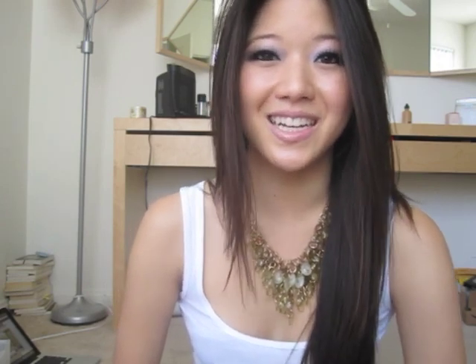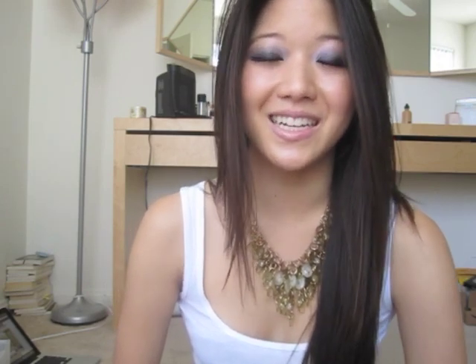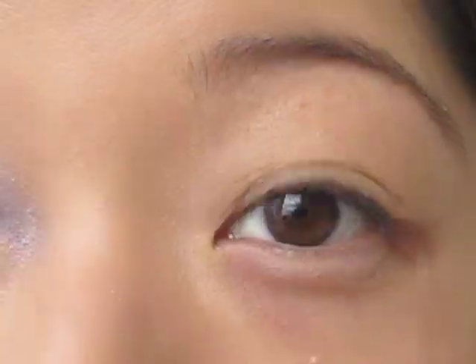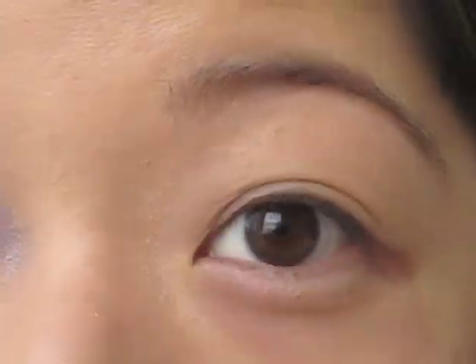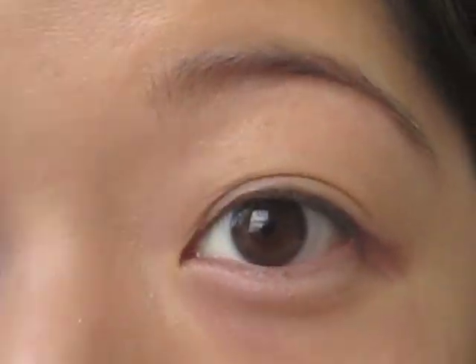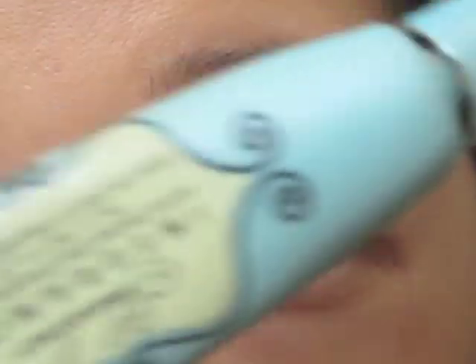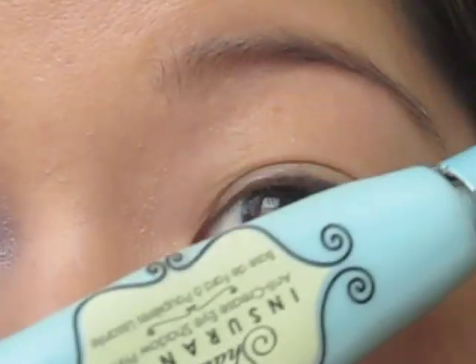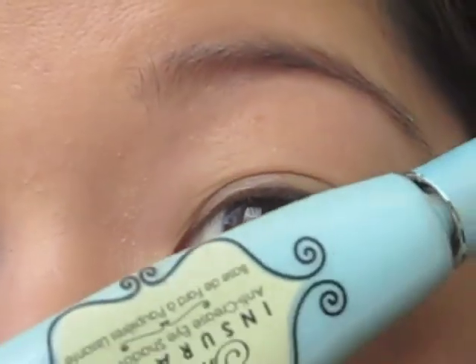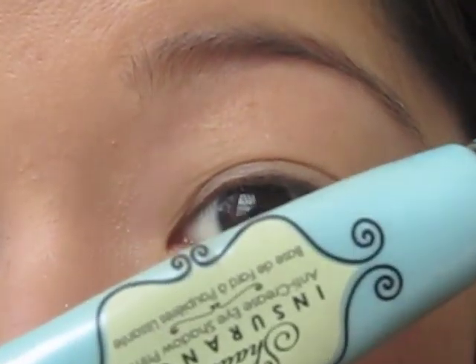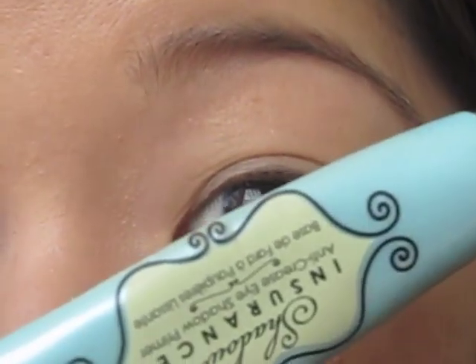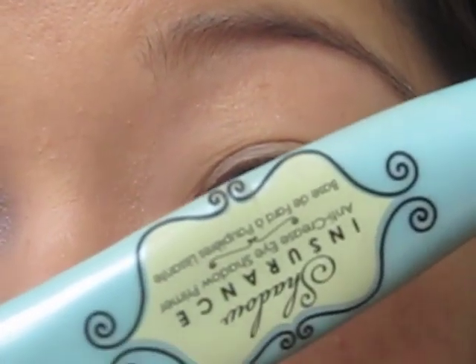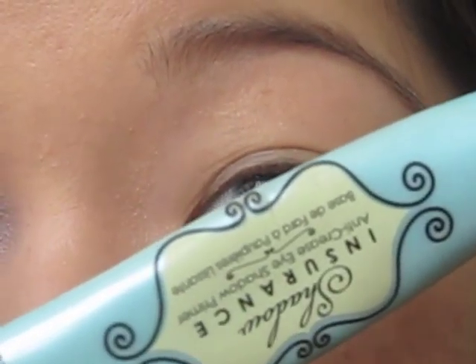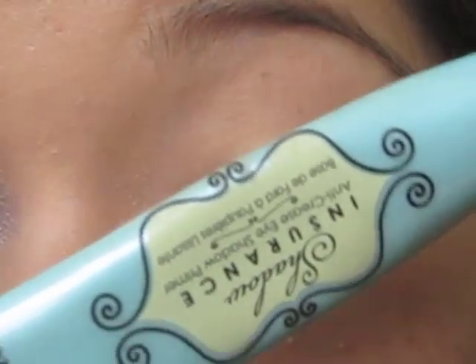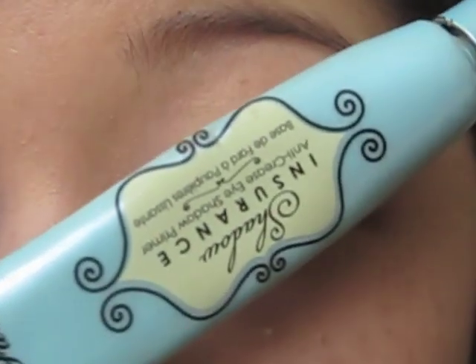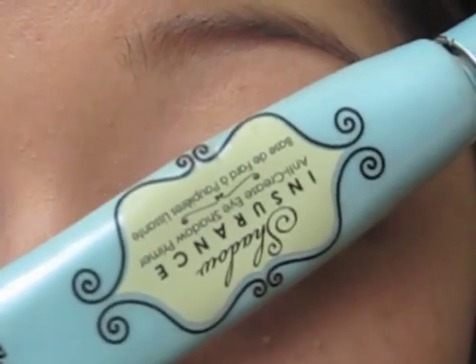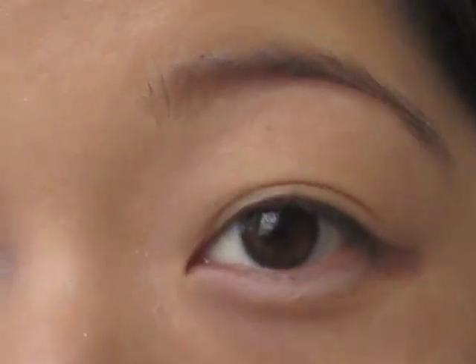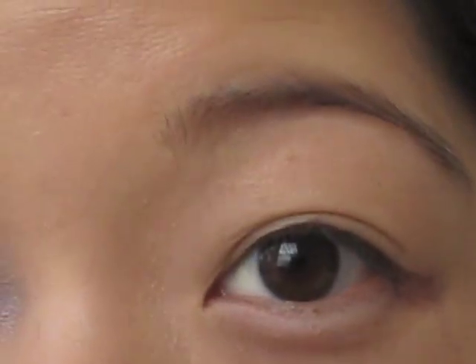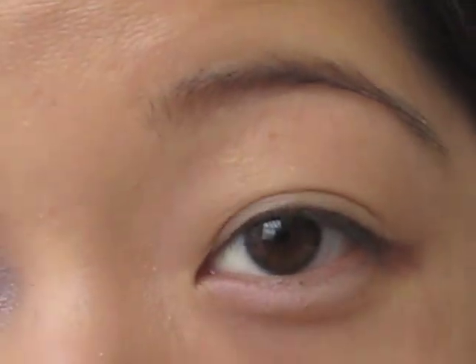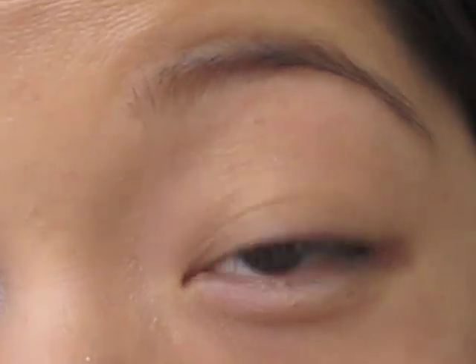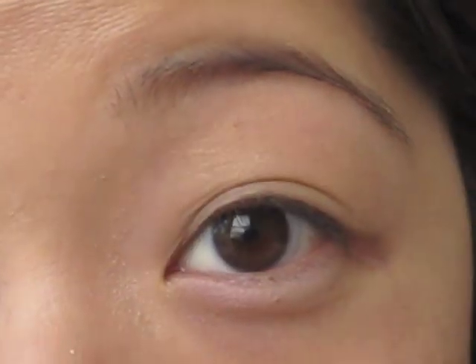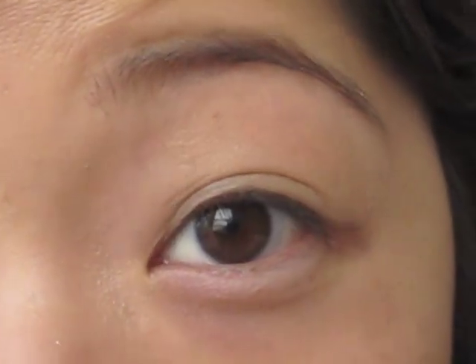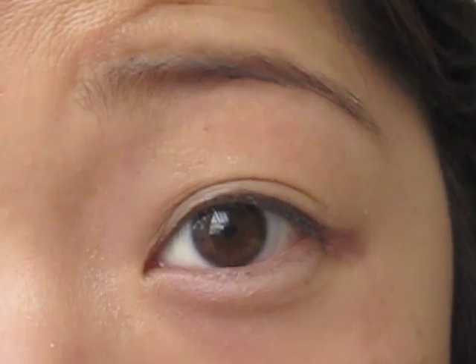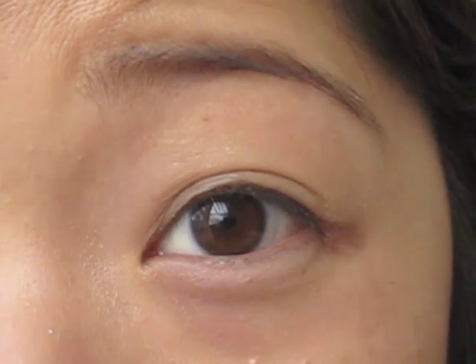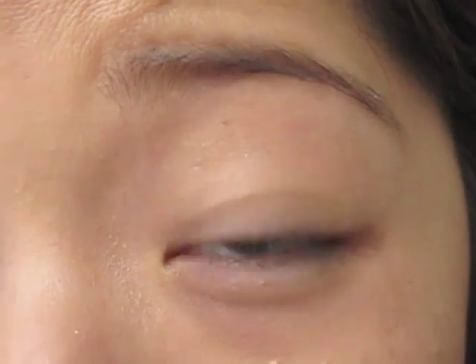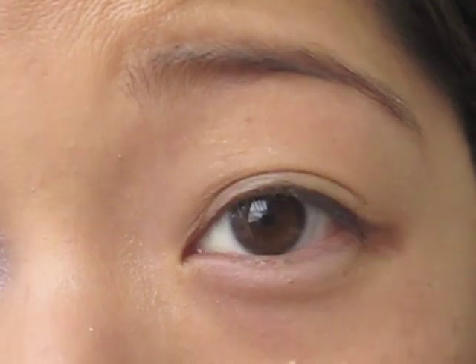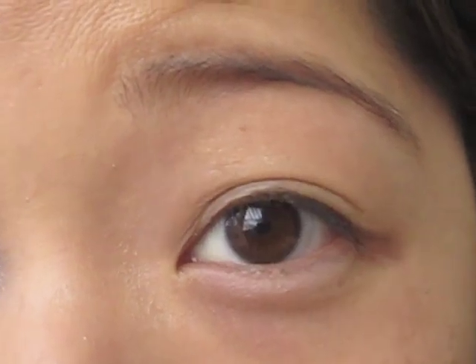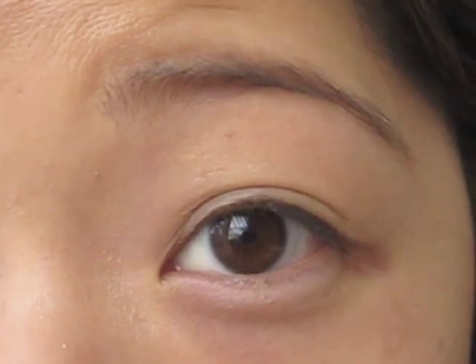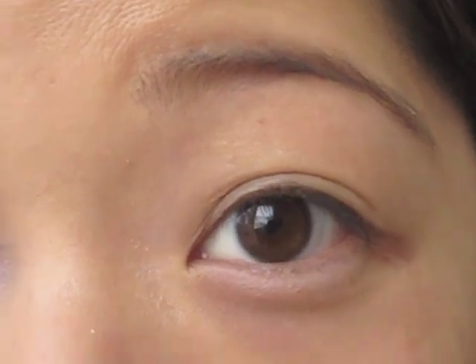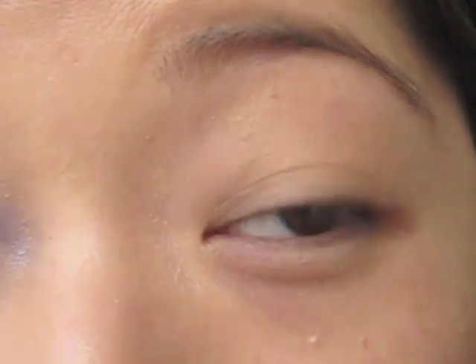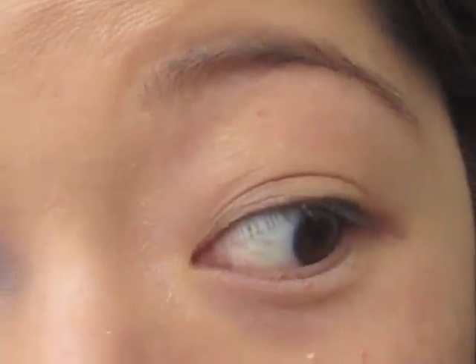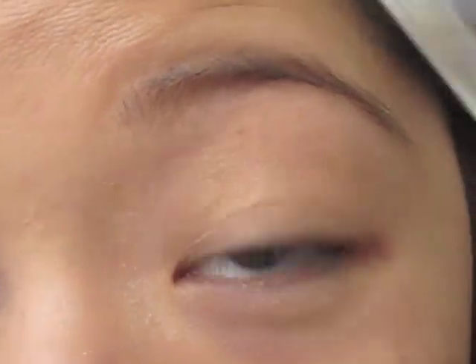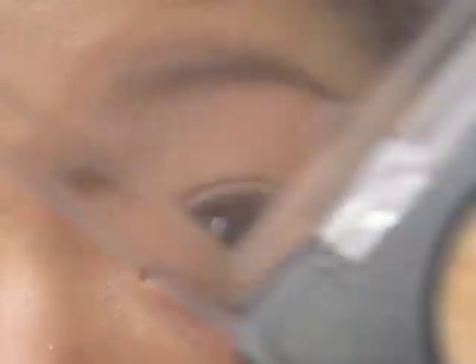So I've already primed my lid with Too Faced Shadow Insurance. I prefer this personally to UDPP because it's just easier to use.